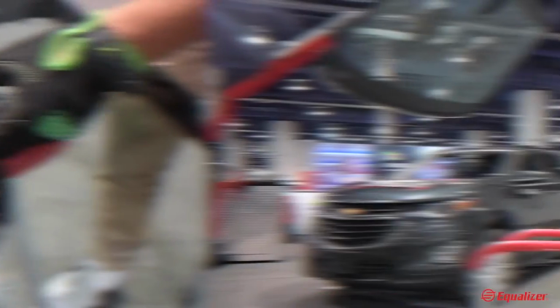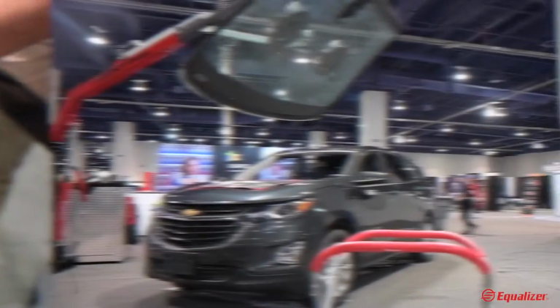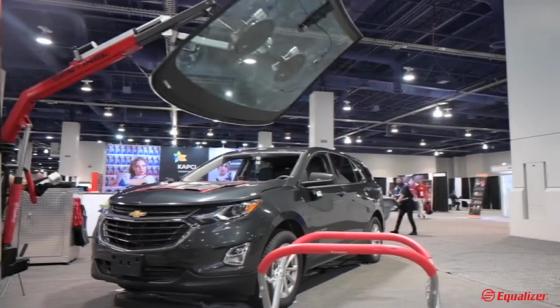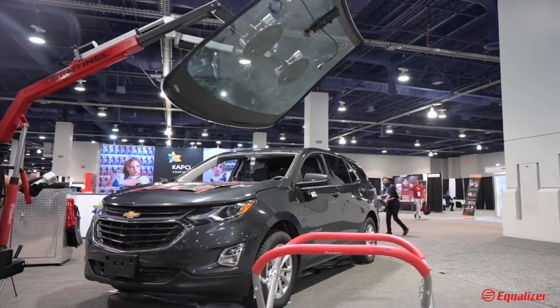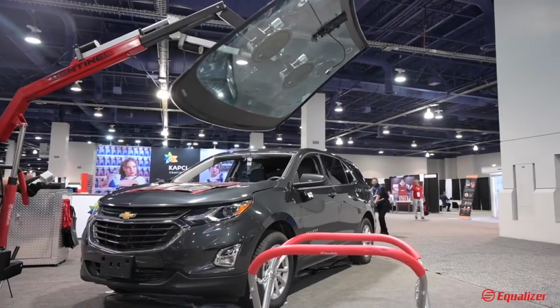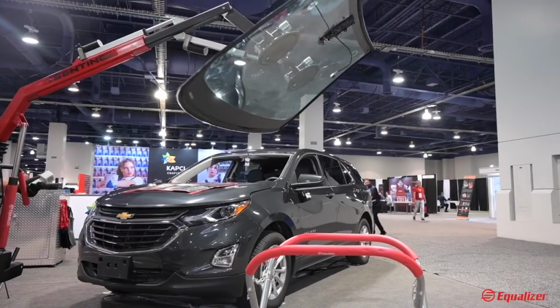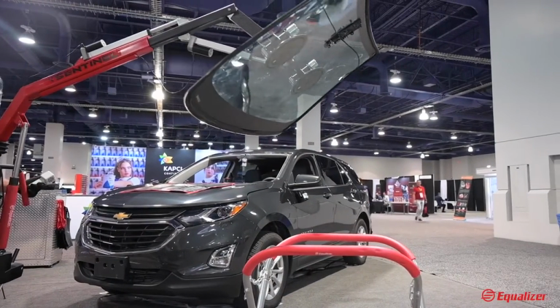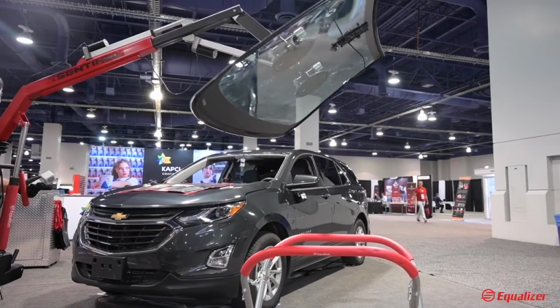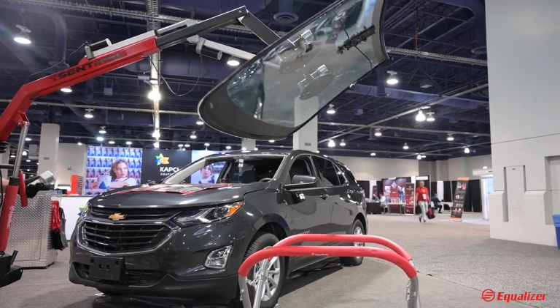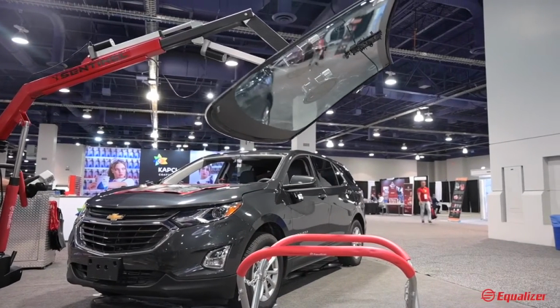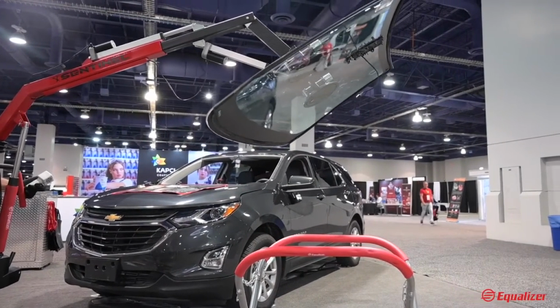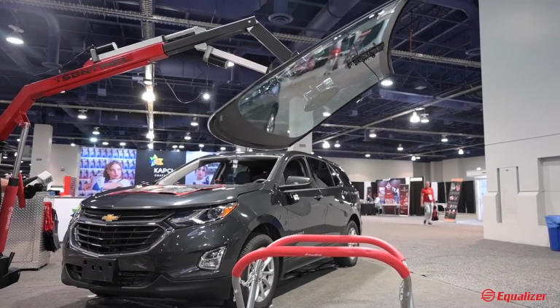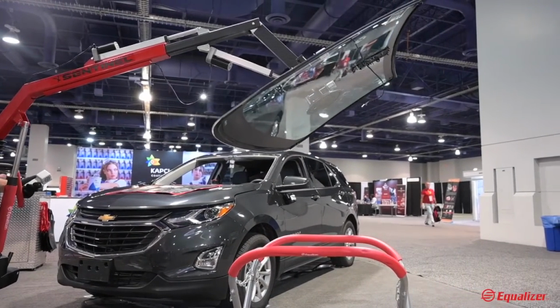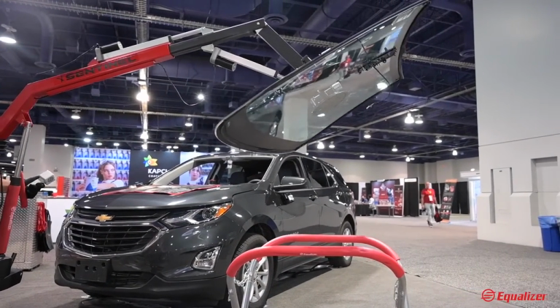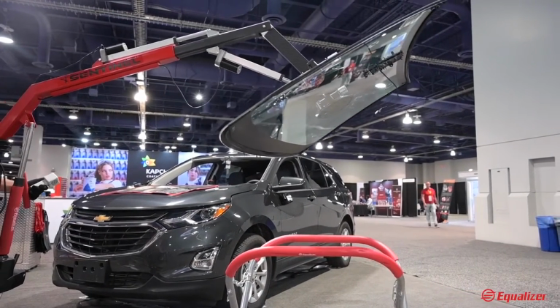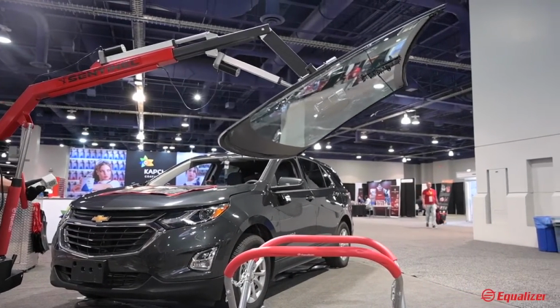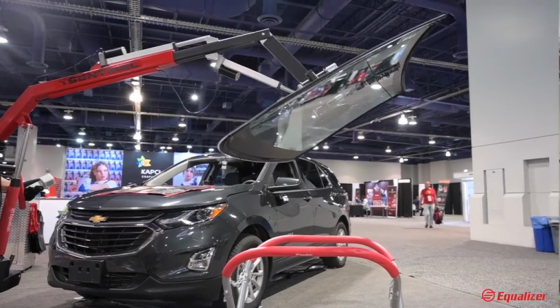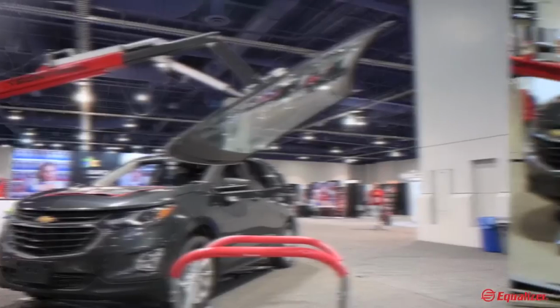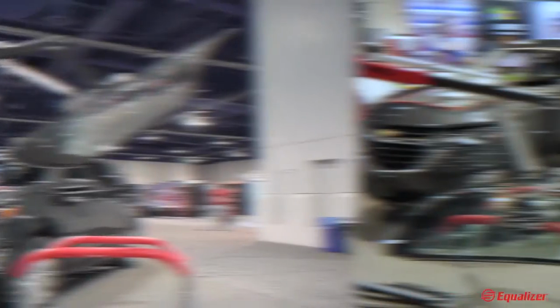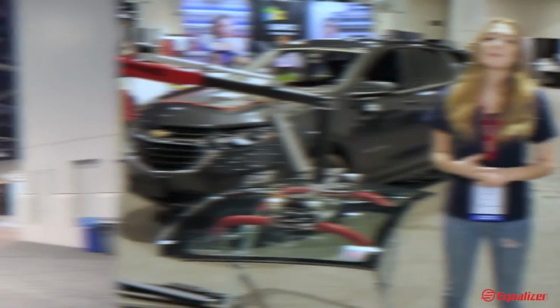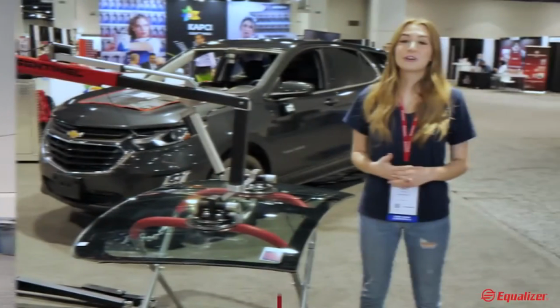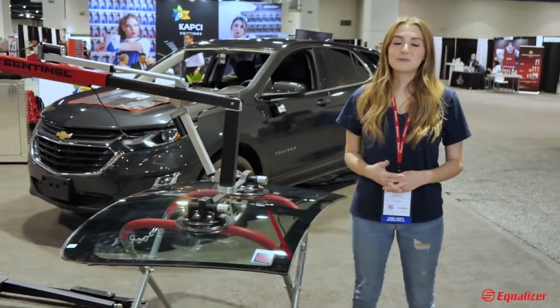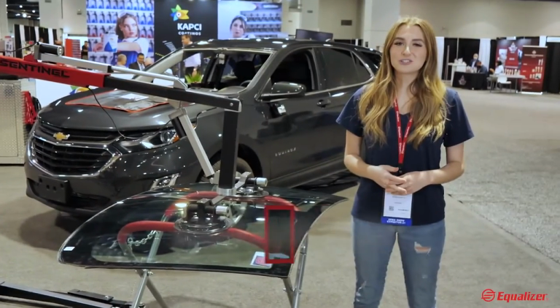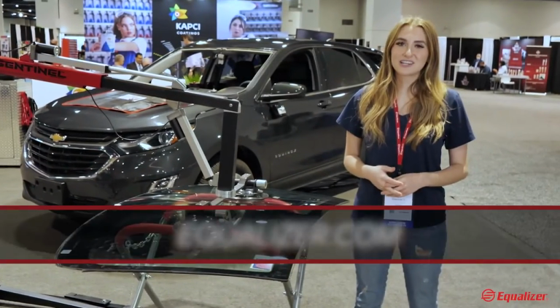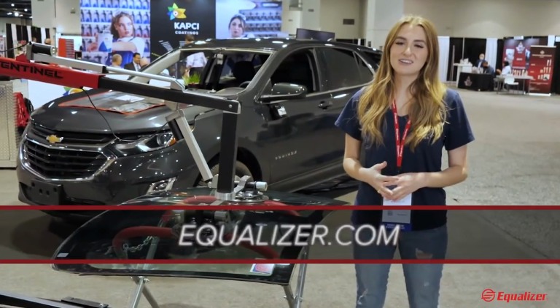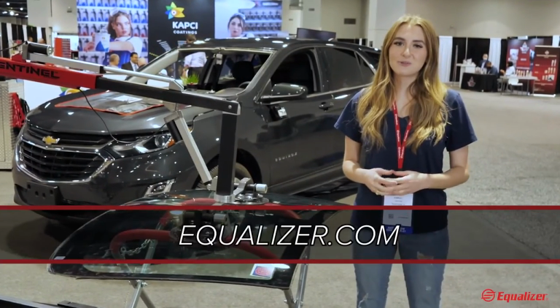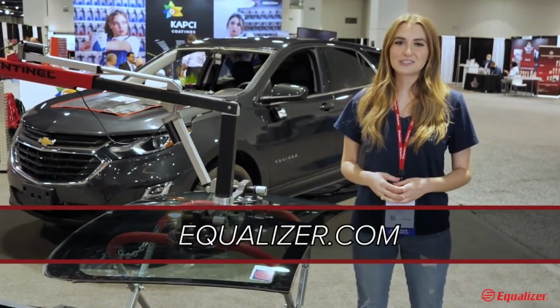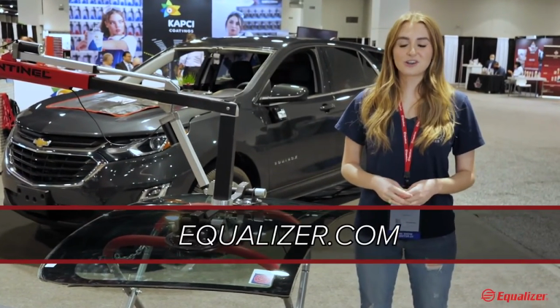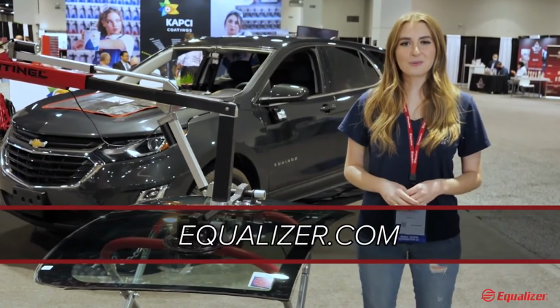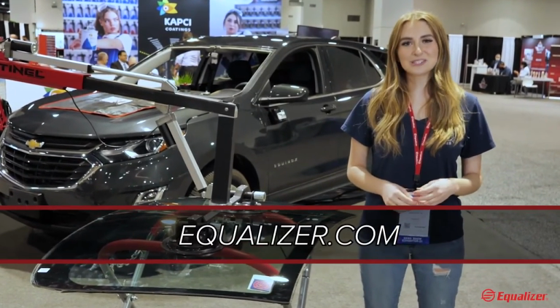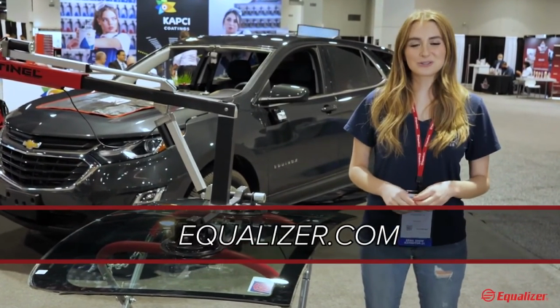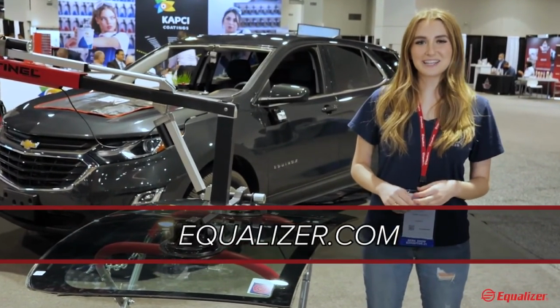These provide all the support that you need for having to deal with heavy windshields. For more information check us out at Equalizer.com or on social media.